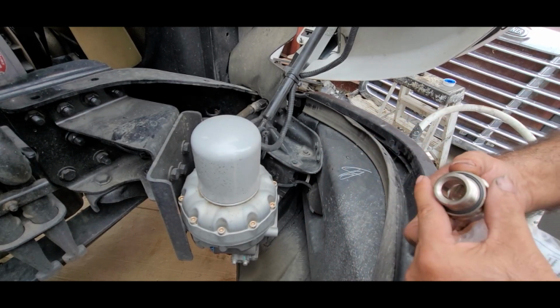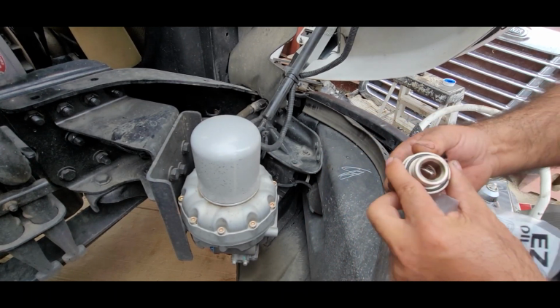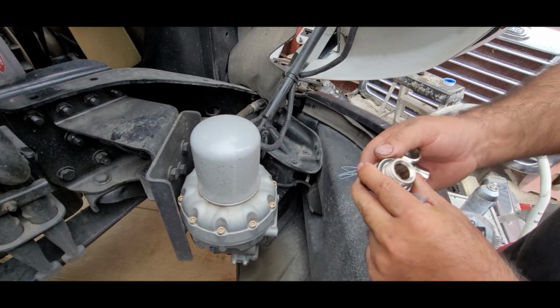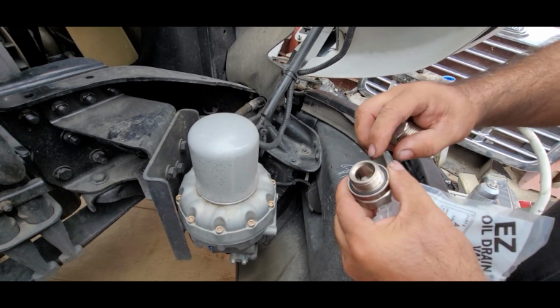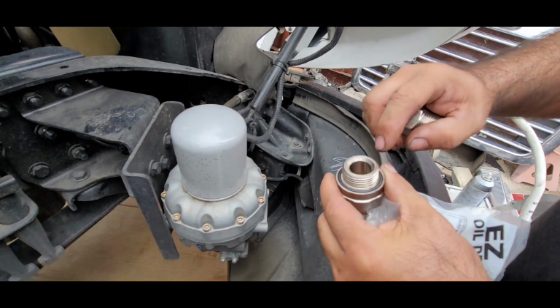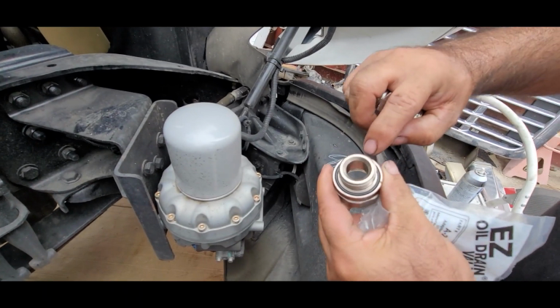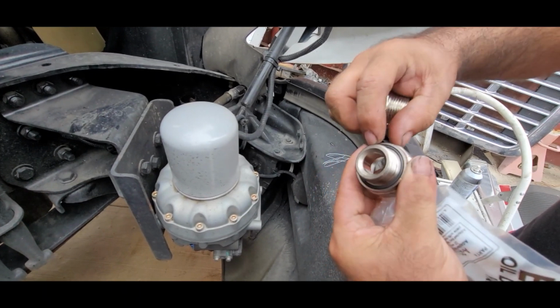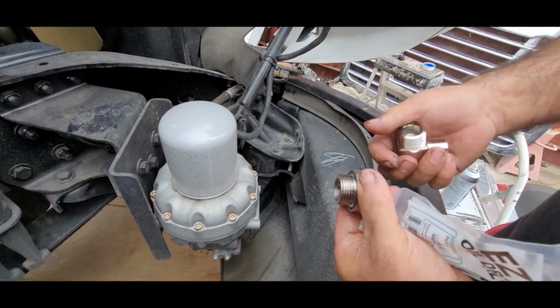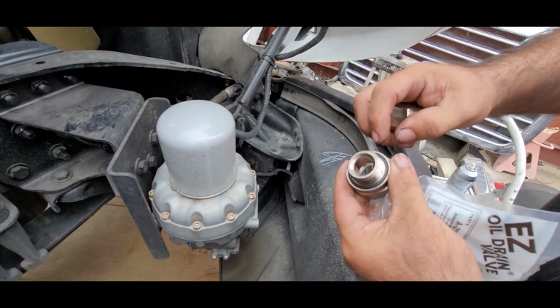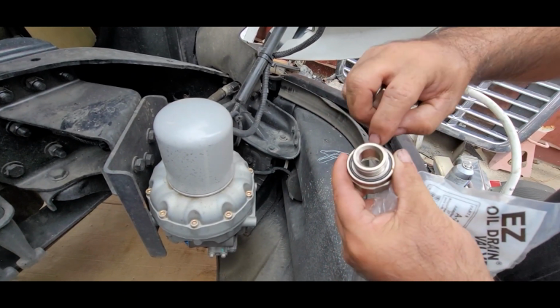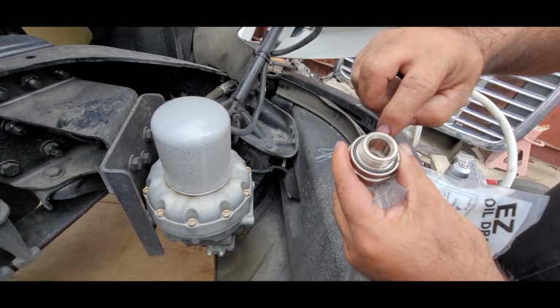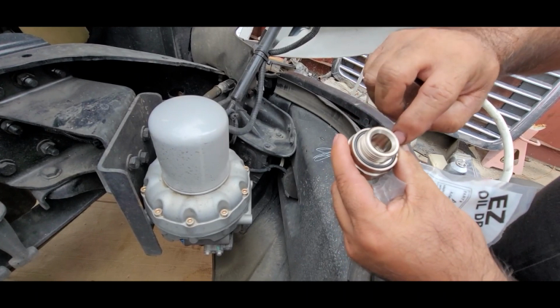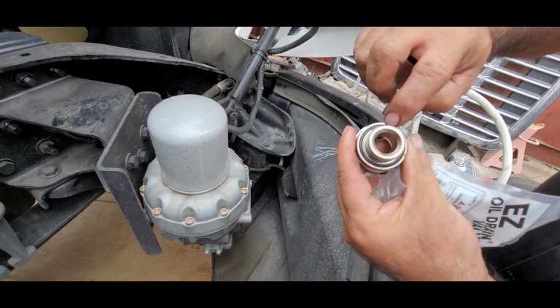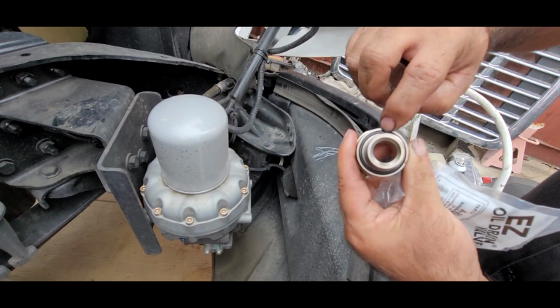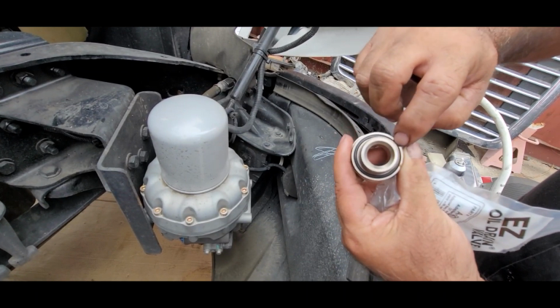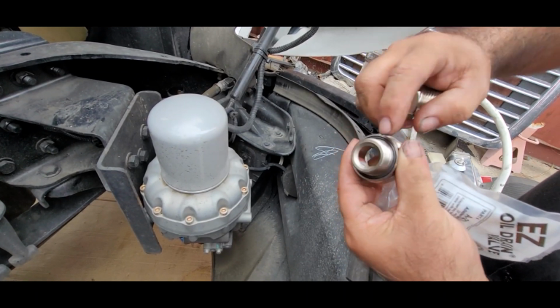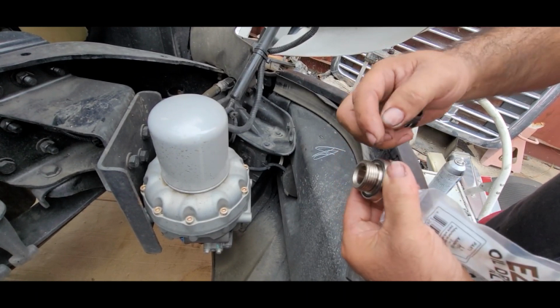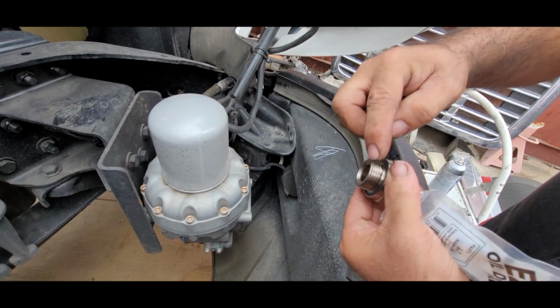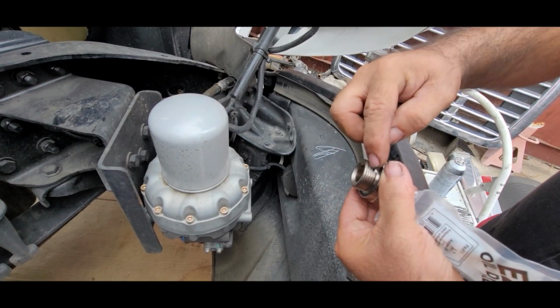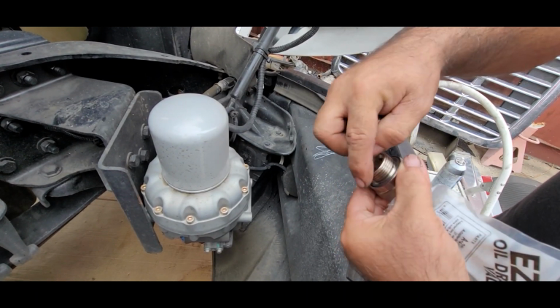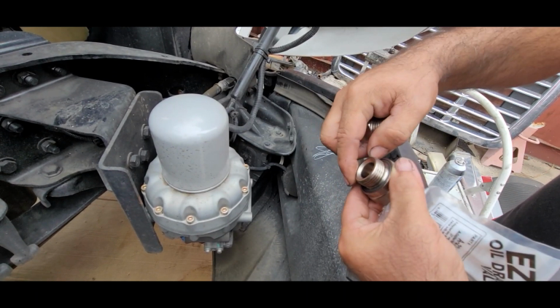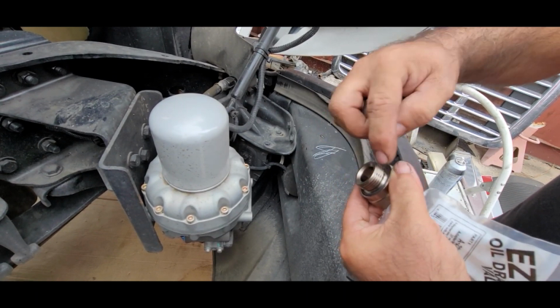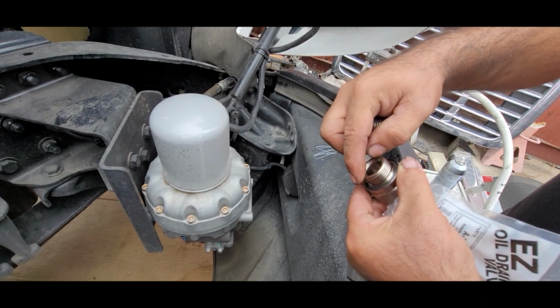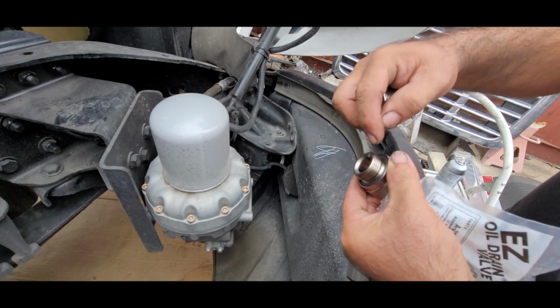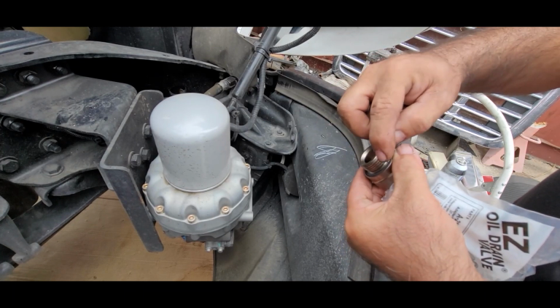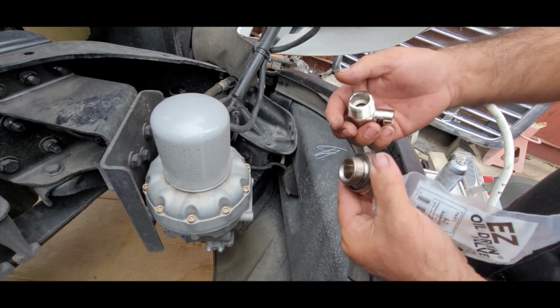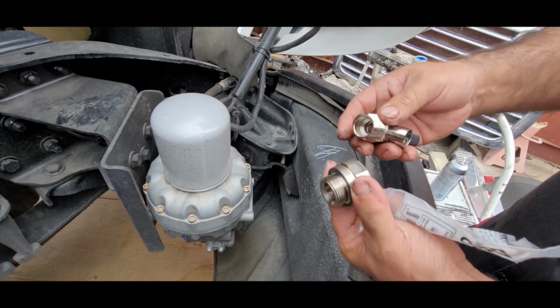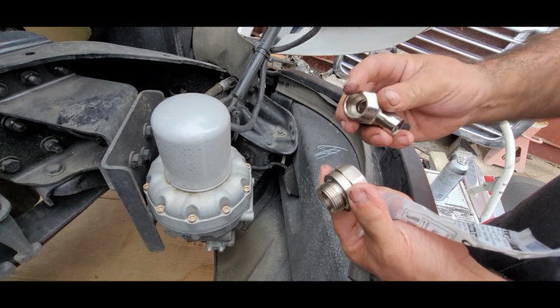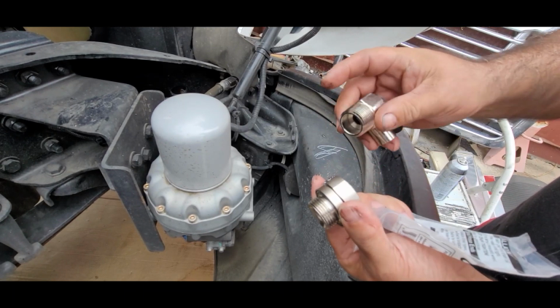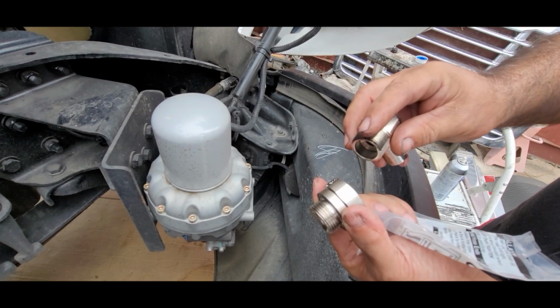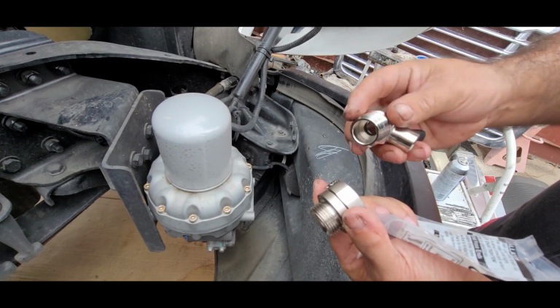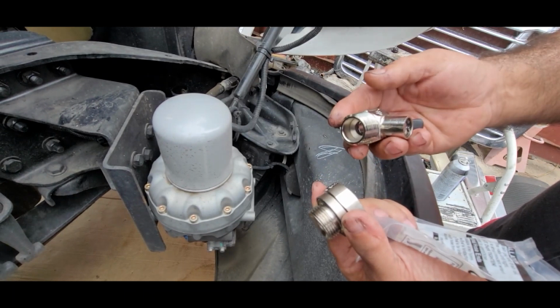This one is really easy to install. It already has an O-ring right here, but I'm going to be adding more Teflon on the thread and also onto this one.